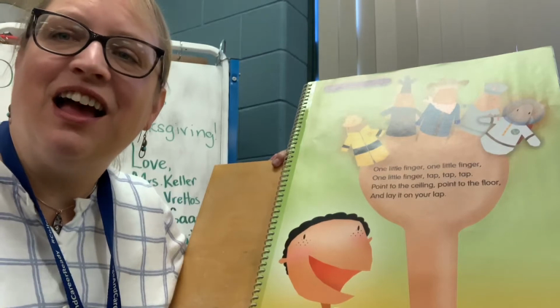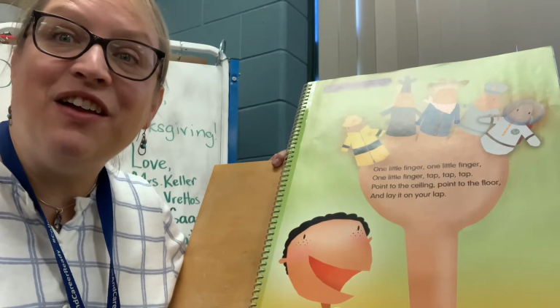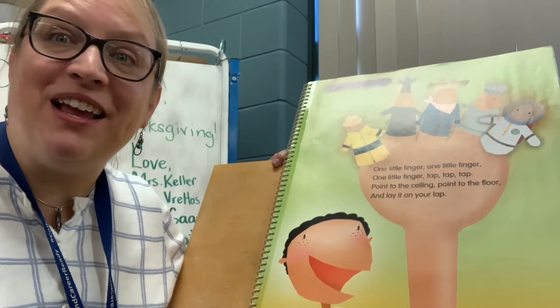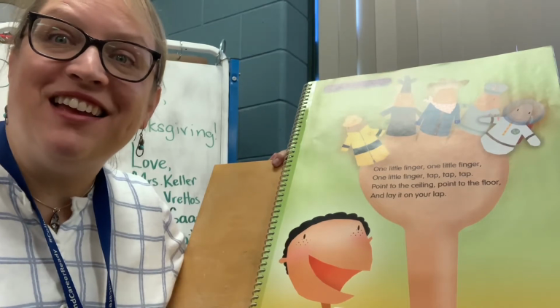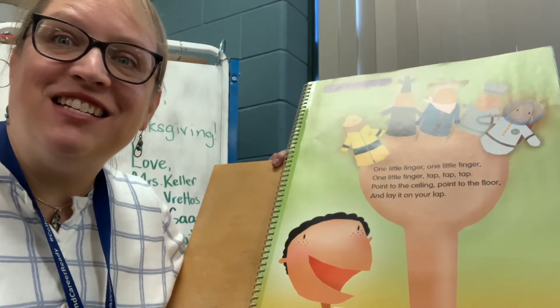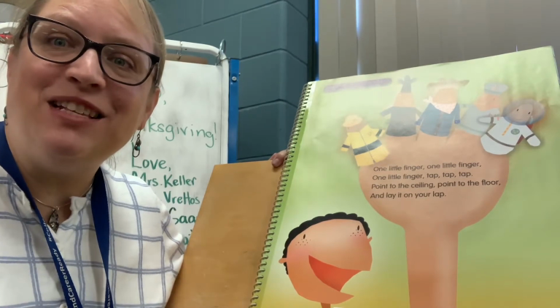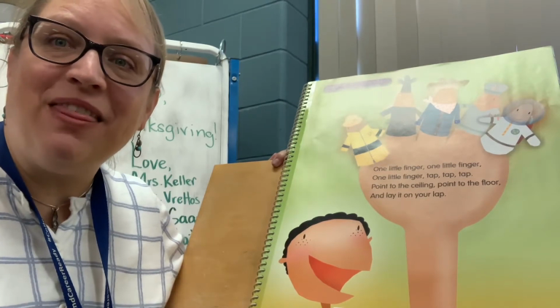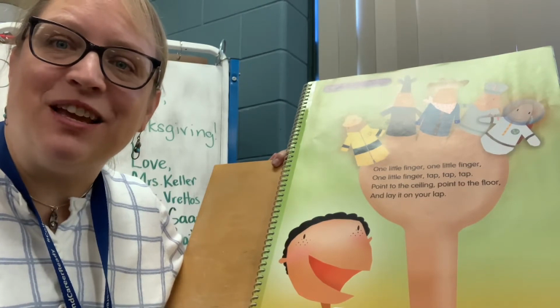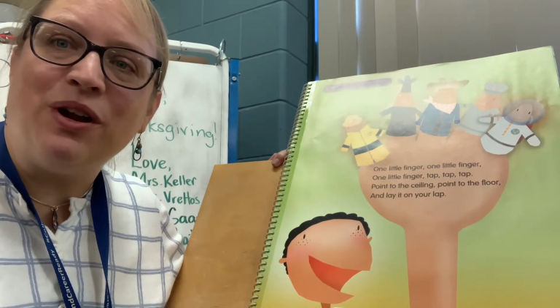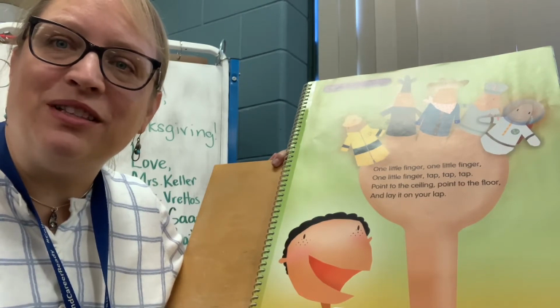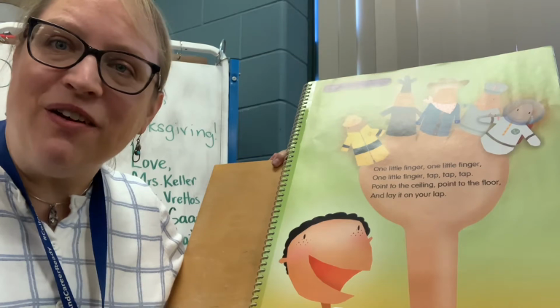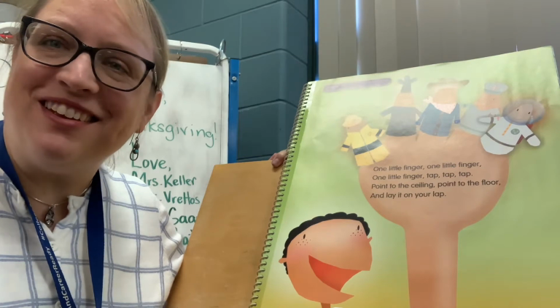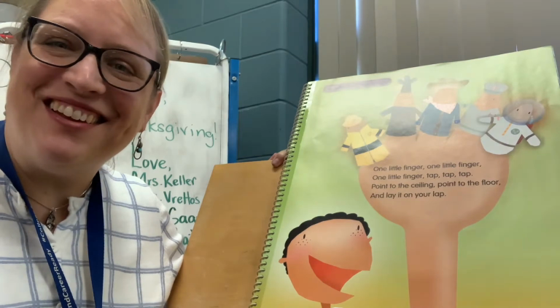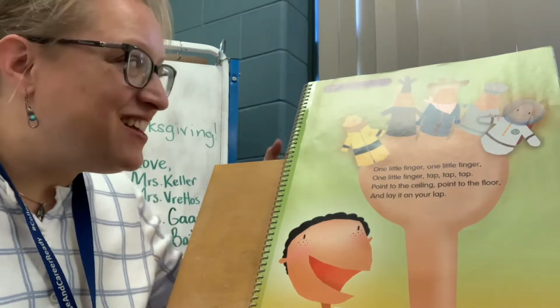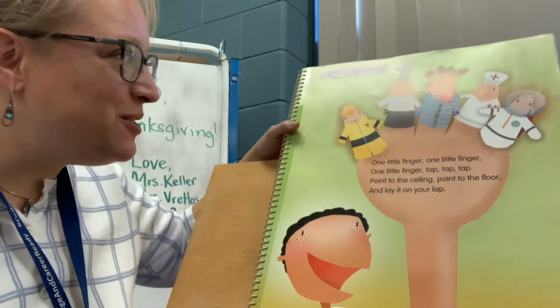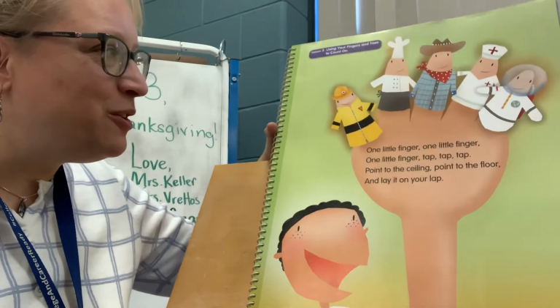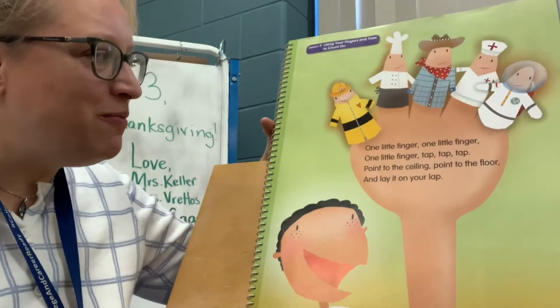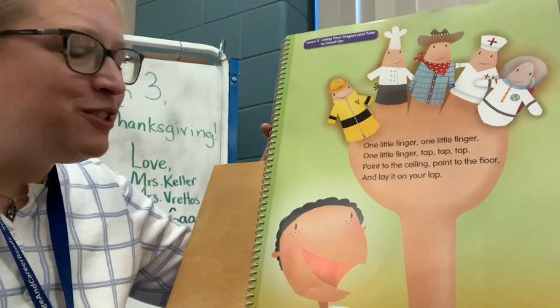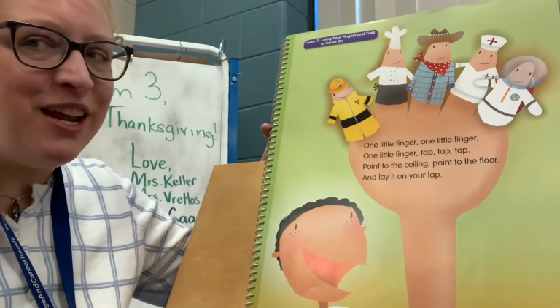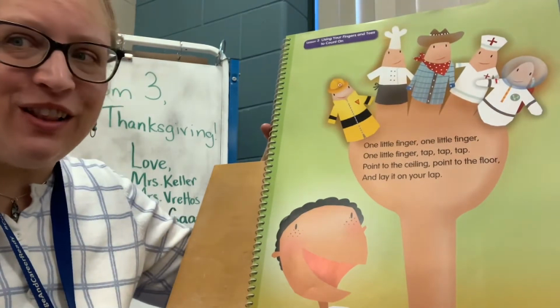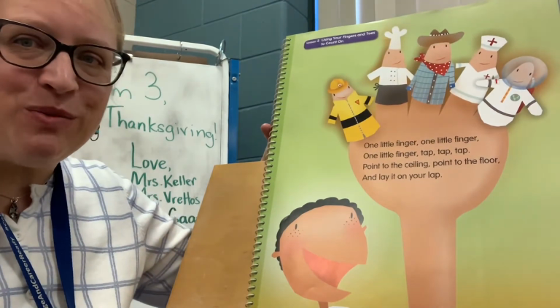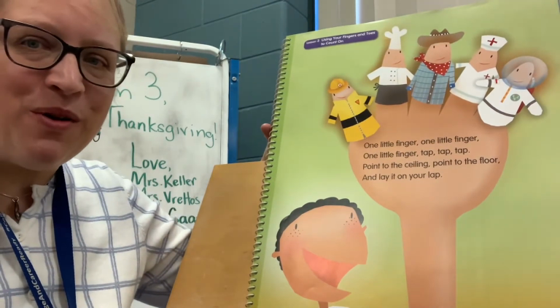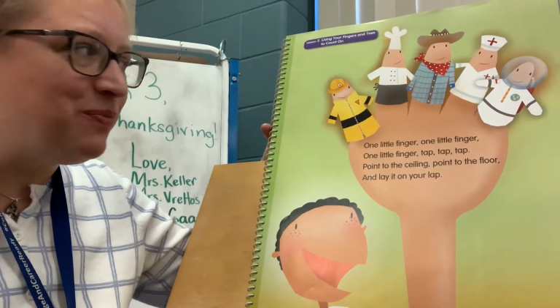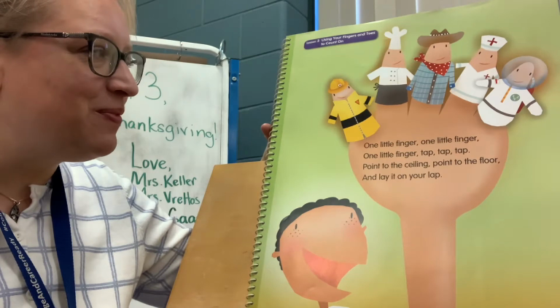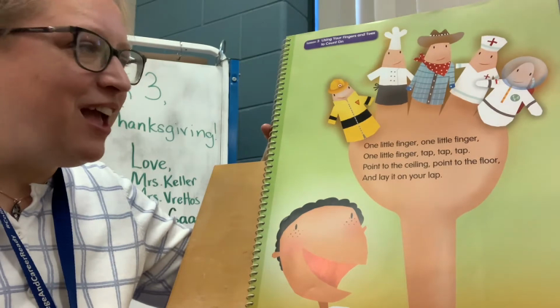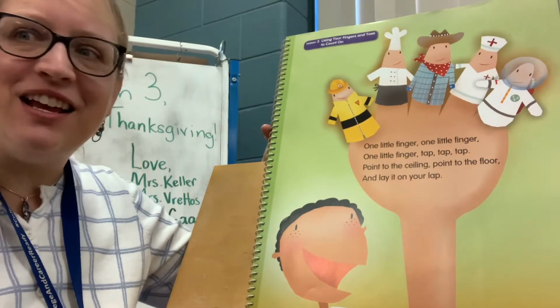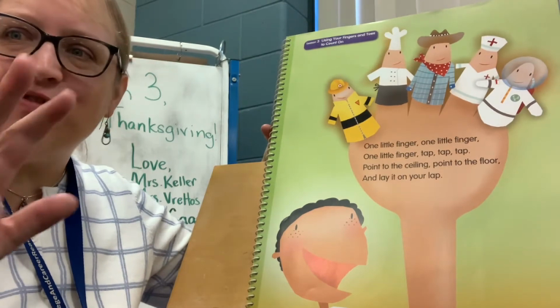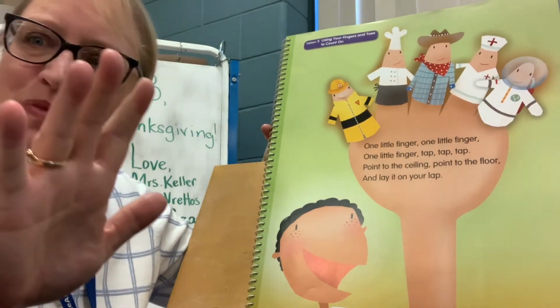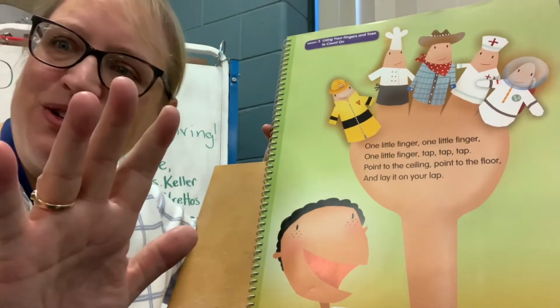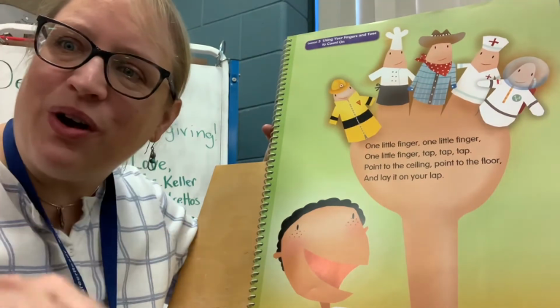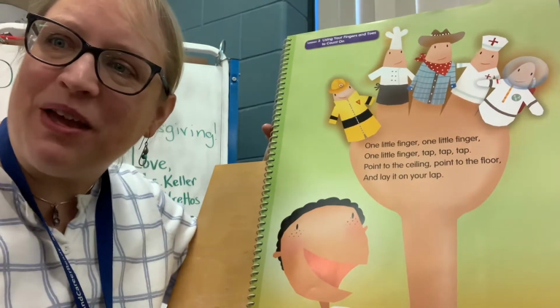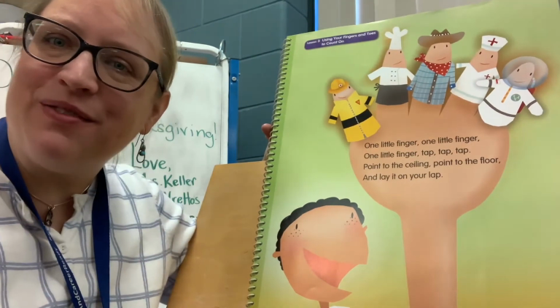Hi, everybody. Today's math lesson, we're going to look at some fingers. So there's a little poem for us to read — I love this poem. And you've got to get your fingers ready to do it along with me. Ready?